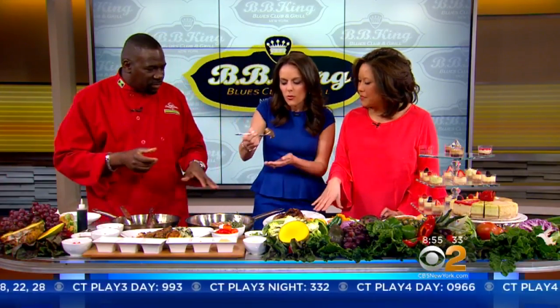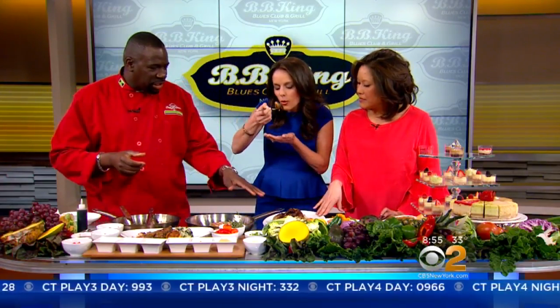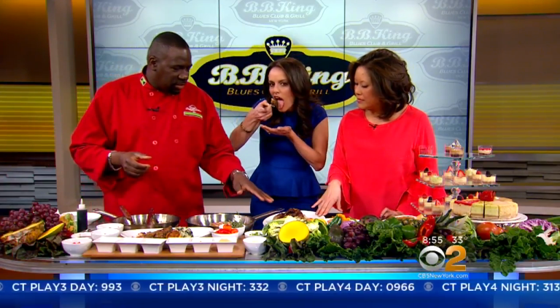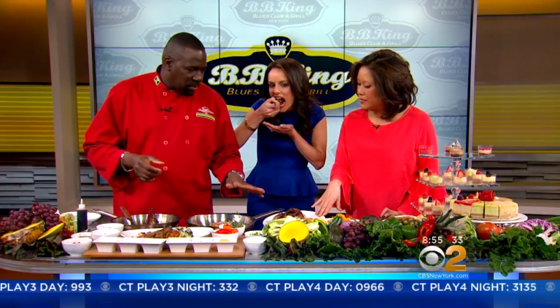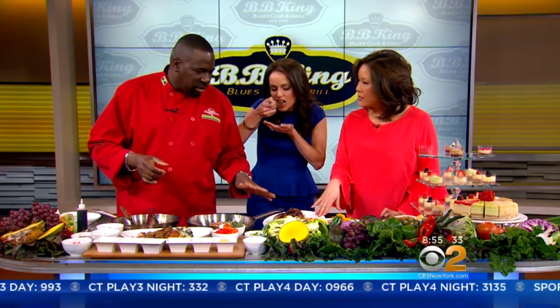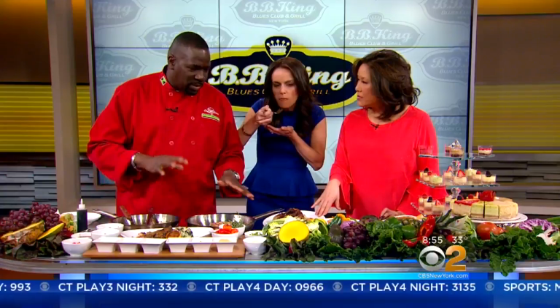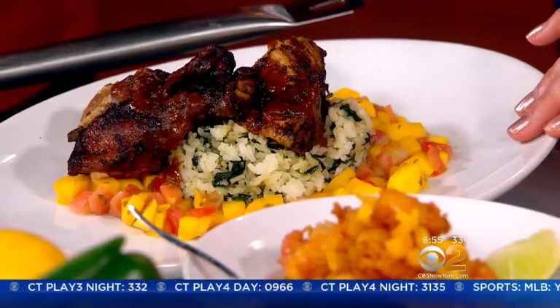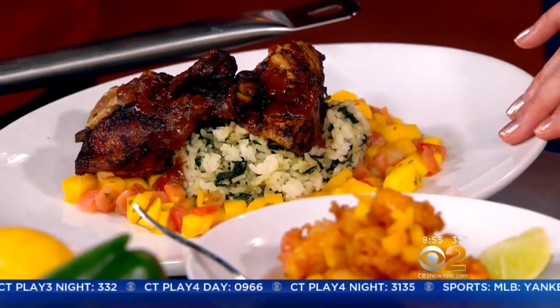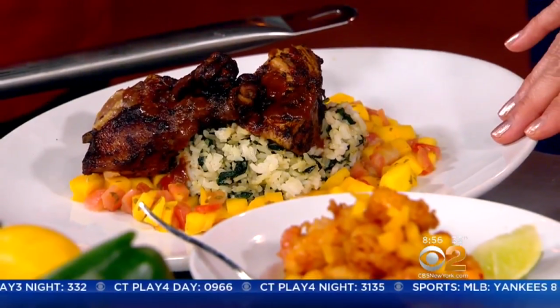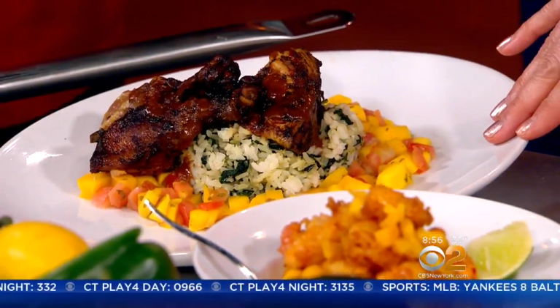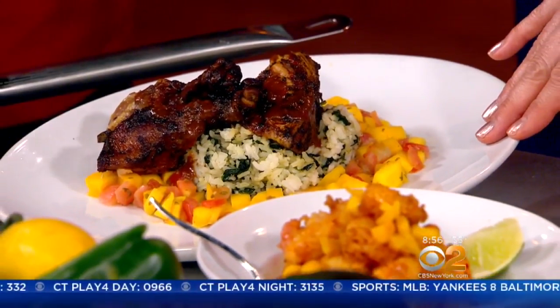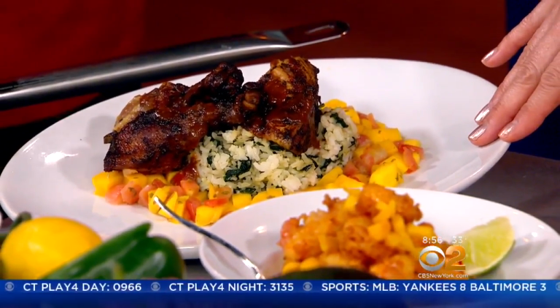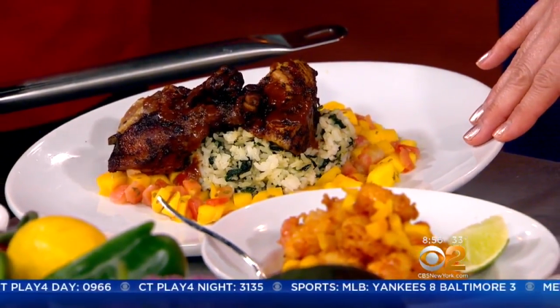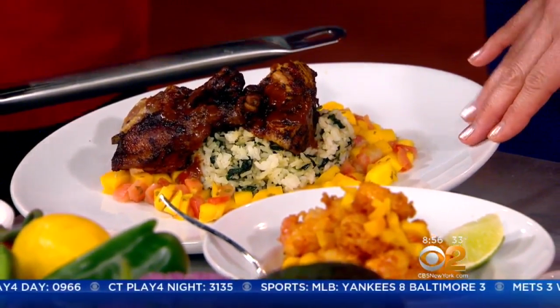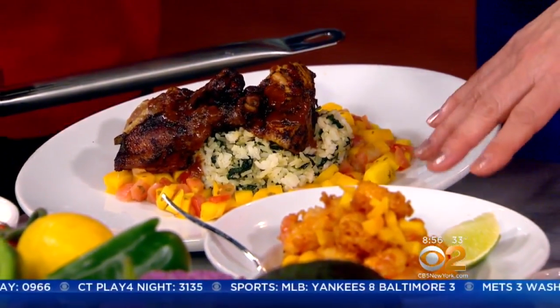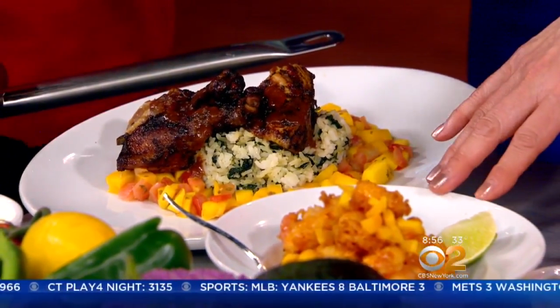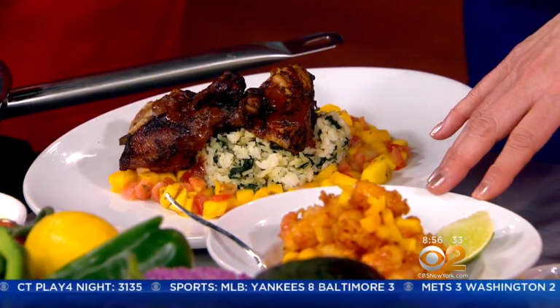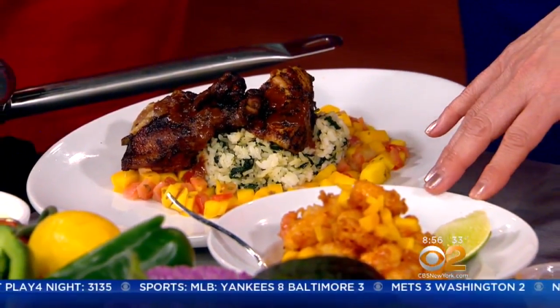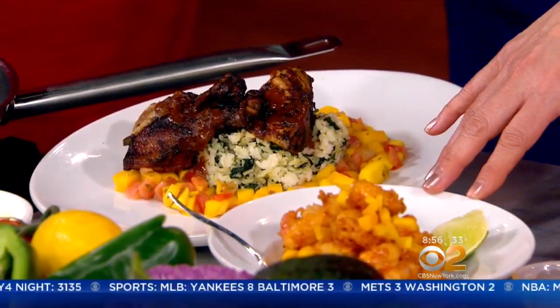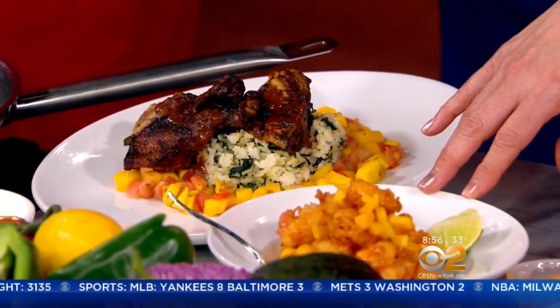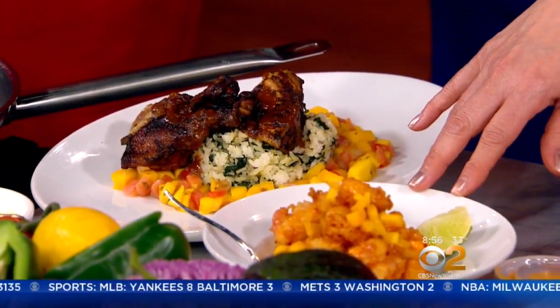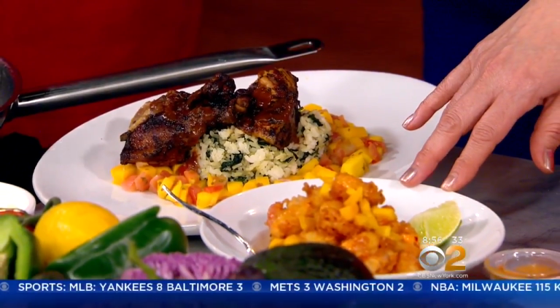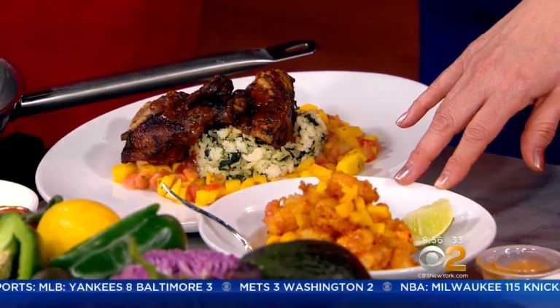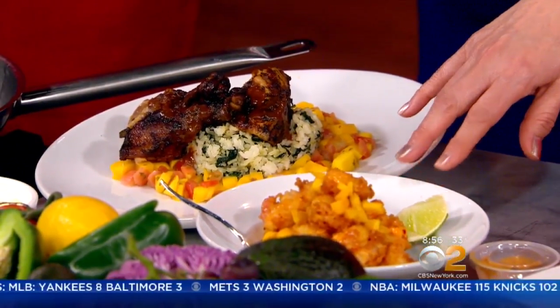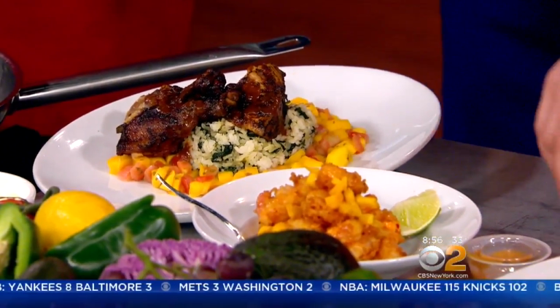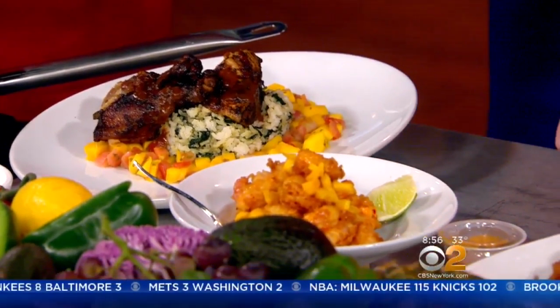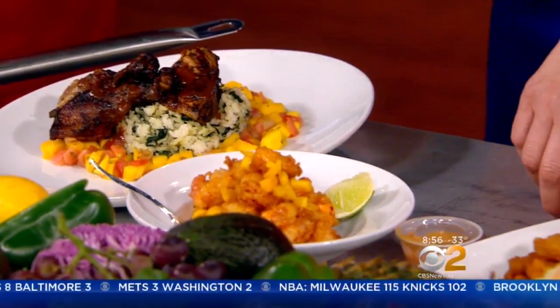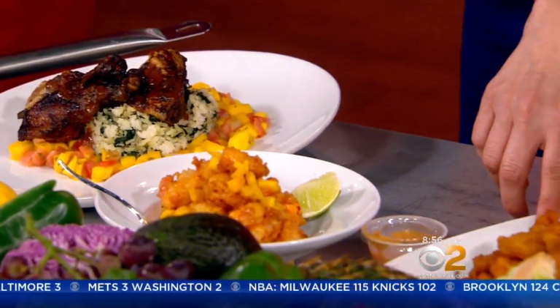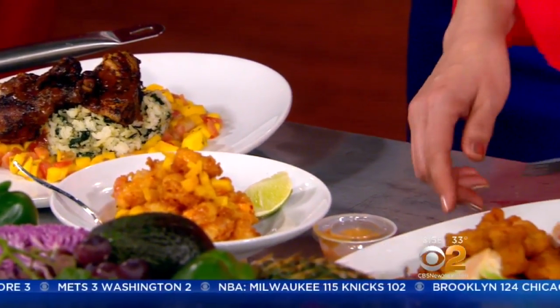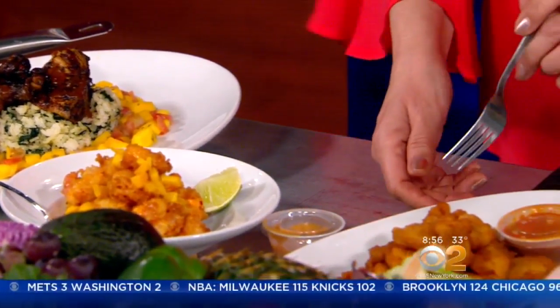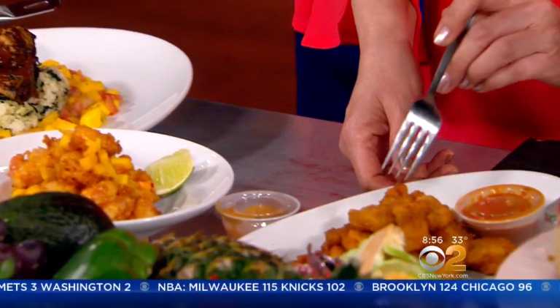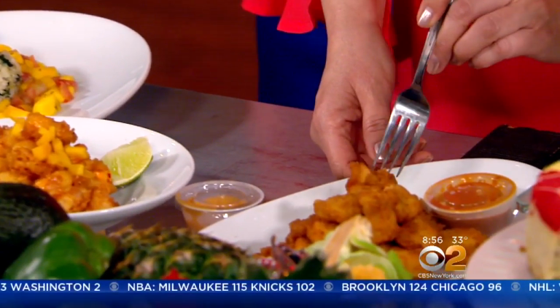We have our jerk chicken, which is really good — it's one of our number one sellers. It's served on spinach rice with a mango salad. We also have popcorn shrimp with a chili lime sauce, which is also wonderful. And our catfish bites.